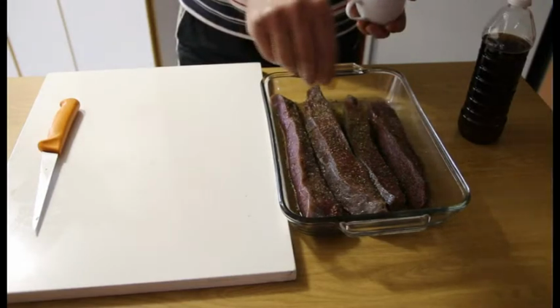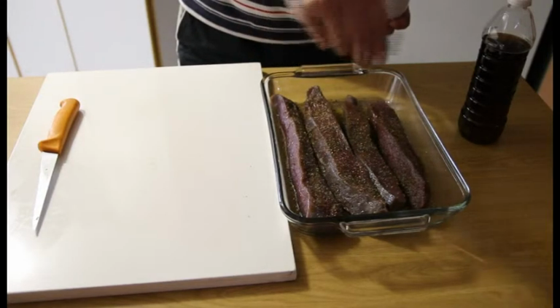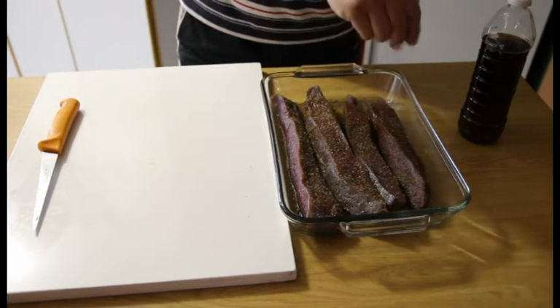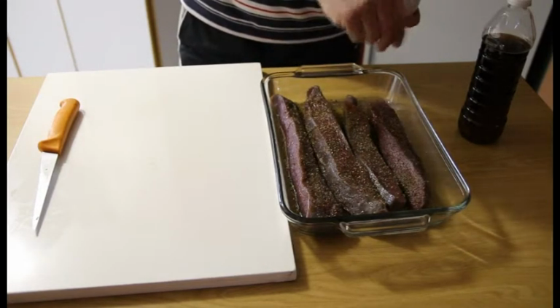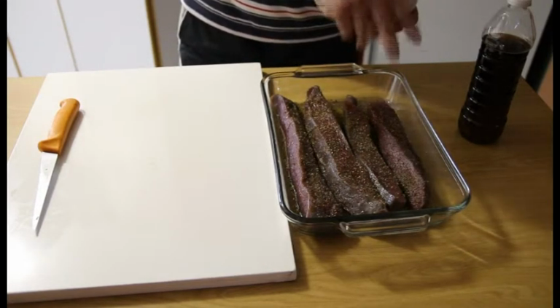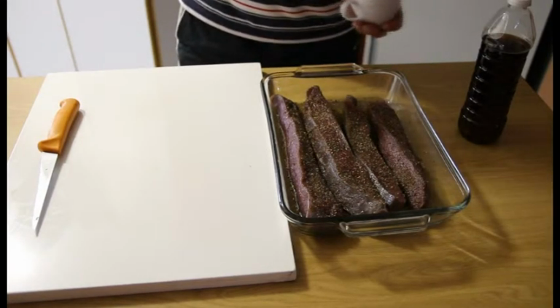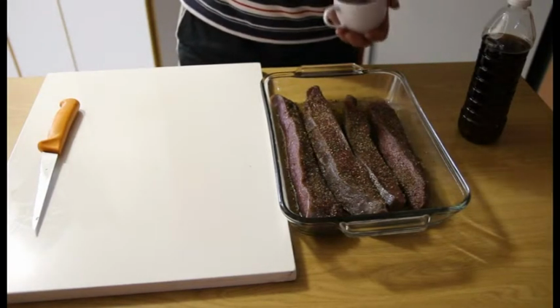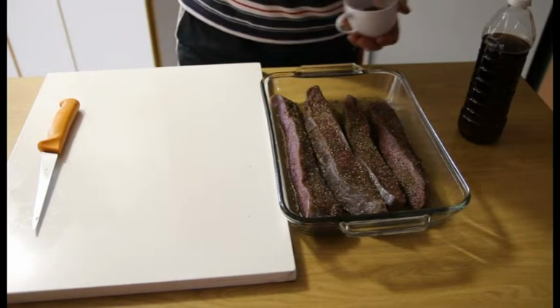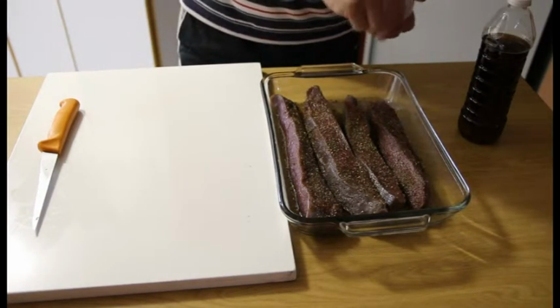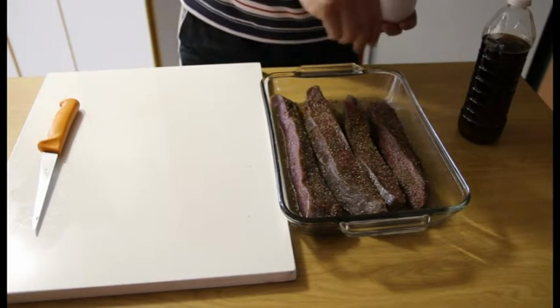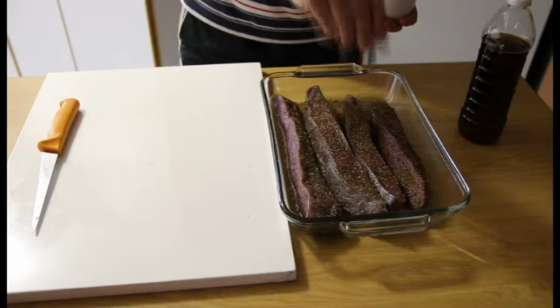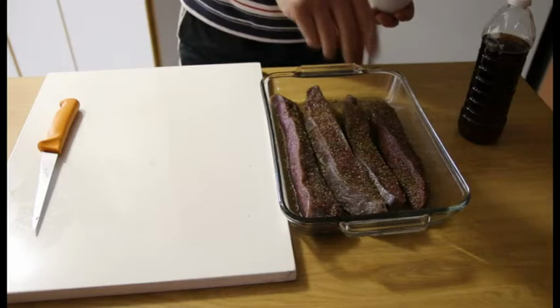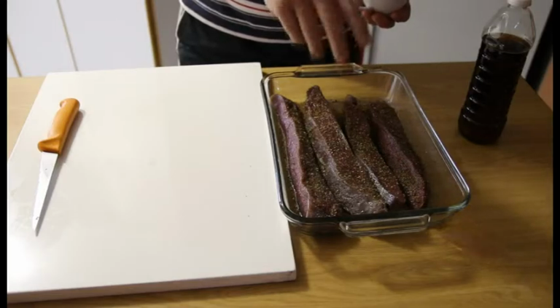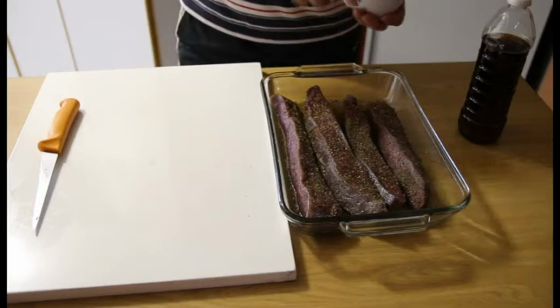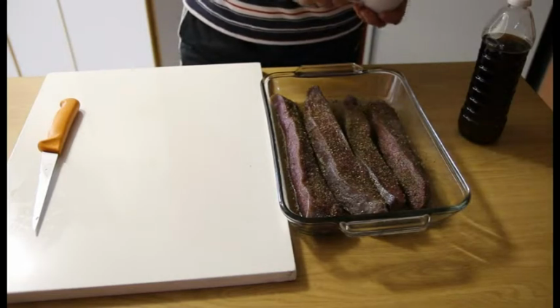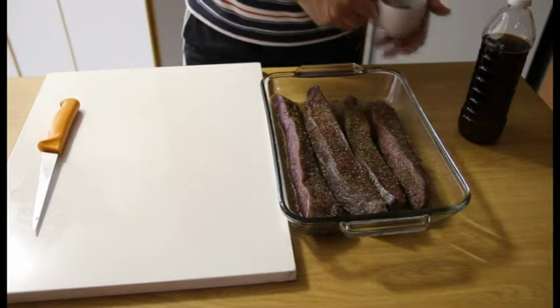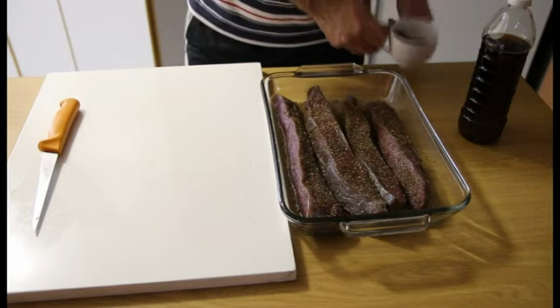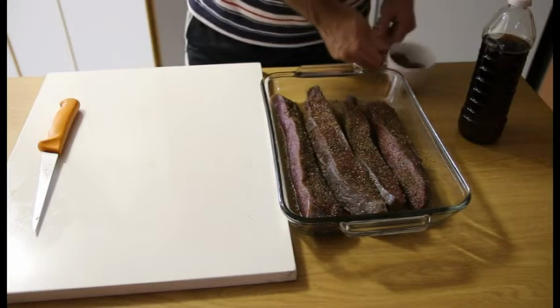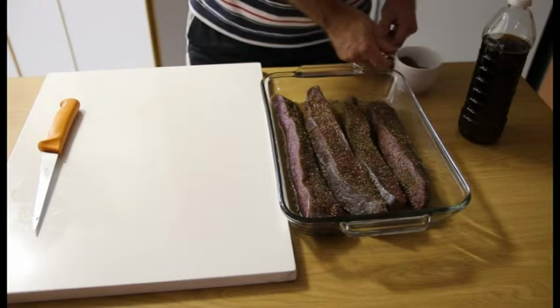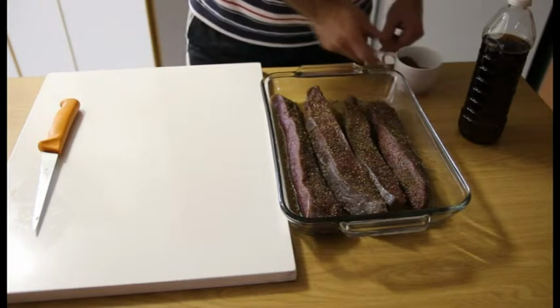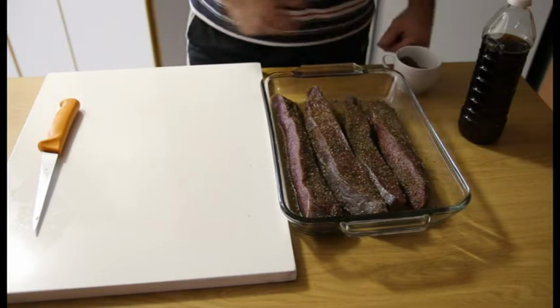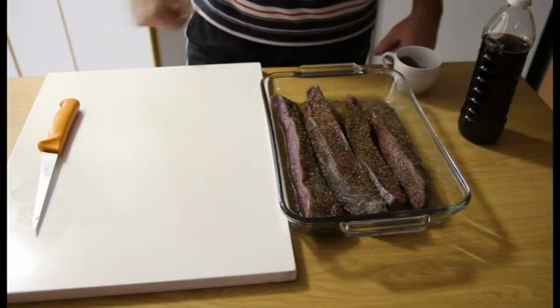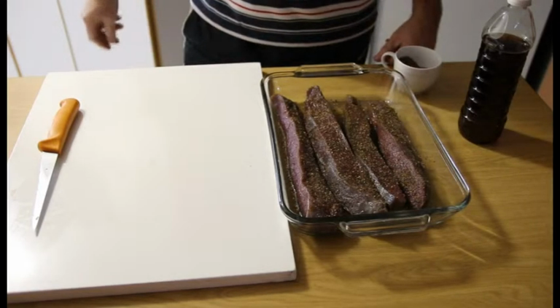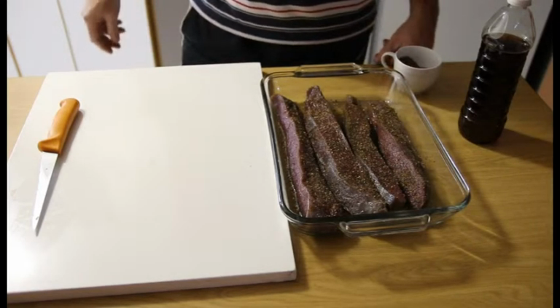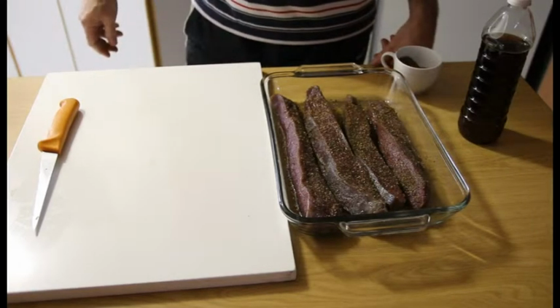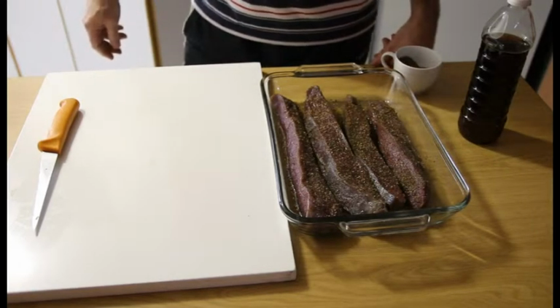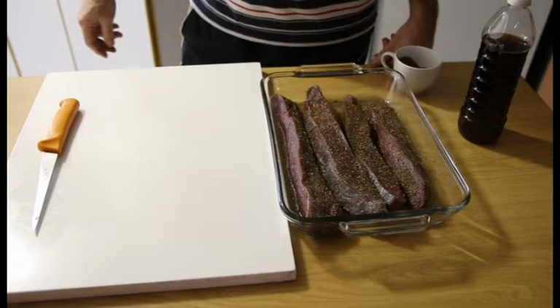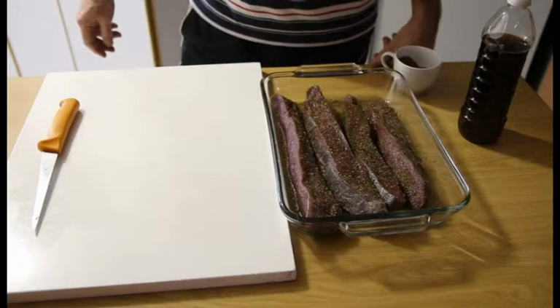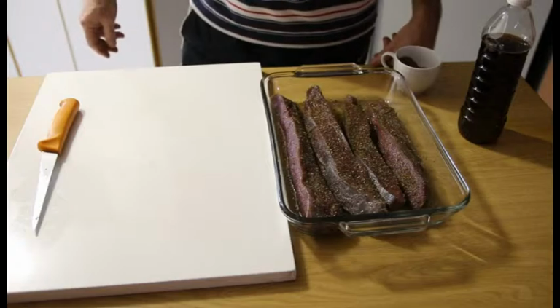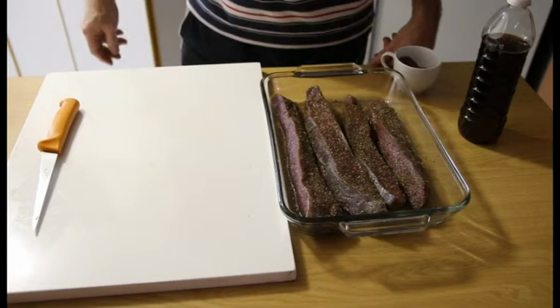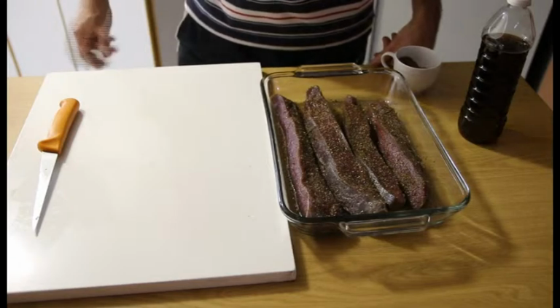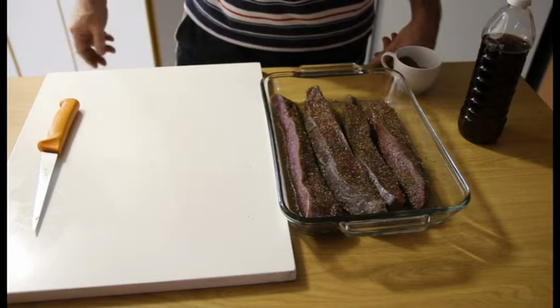After you've done with your spicing, you will then leave it overnight — between 10 to 12 hours — and hang it up to dry.